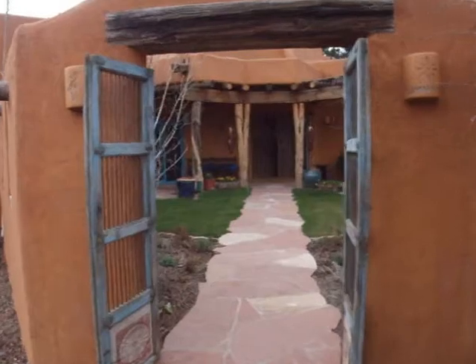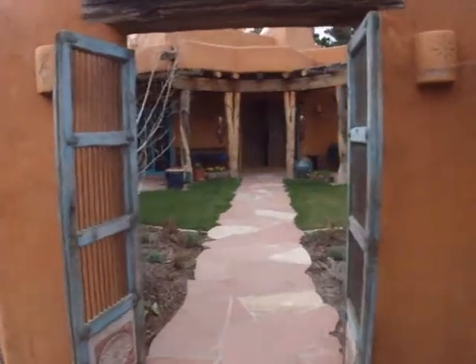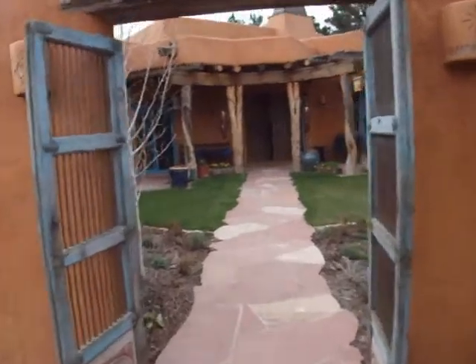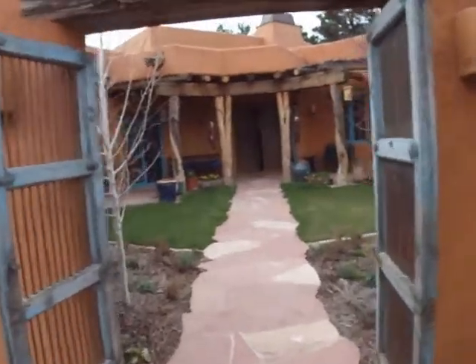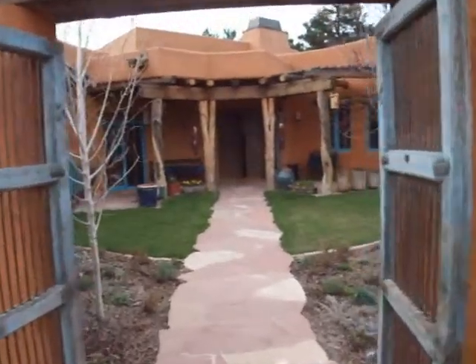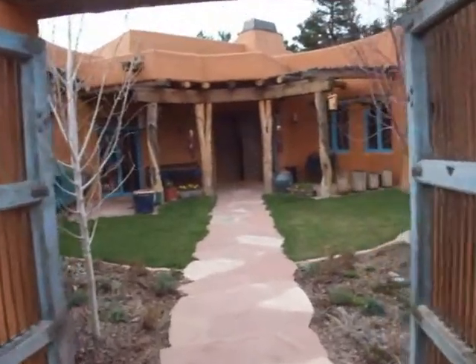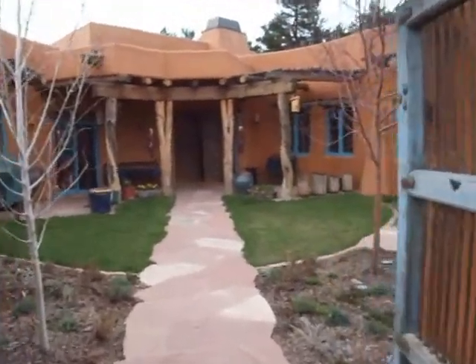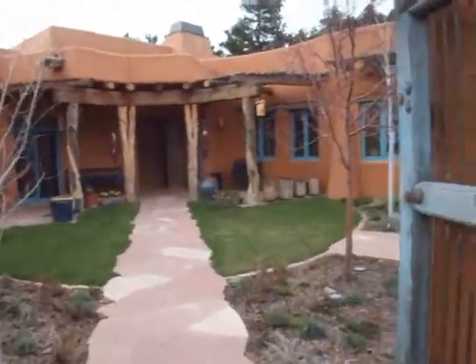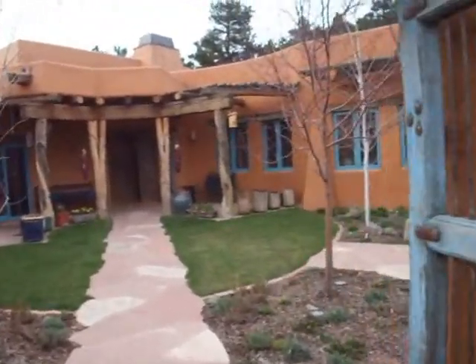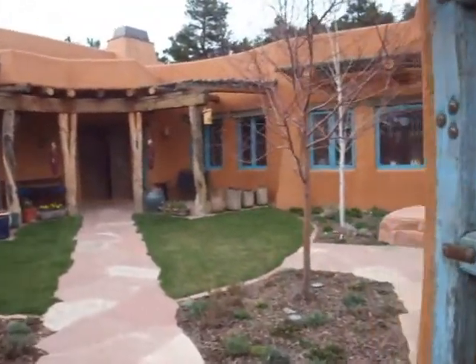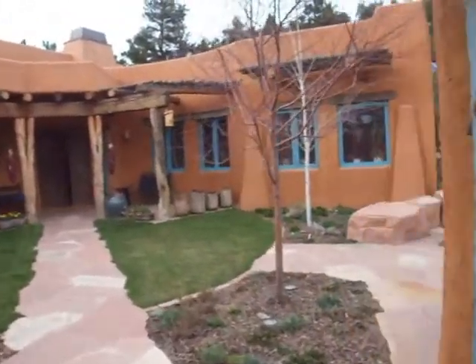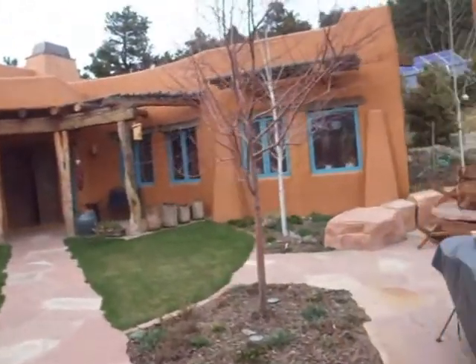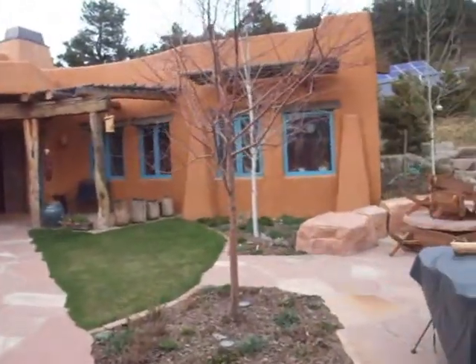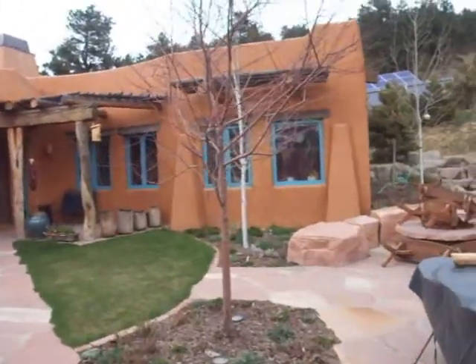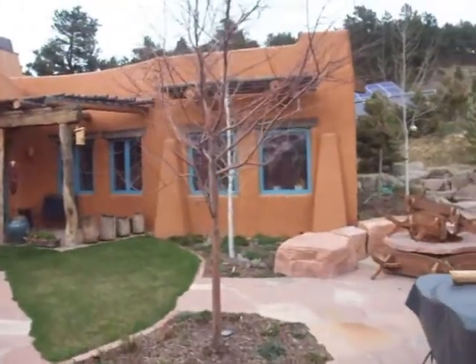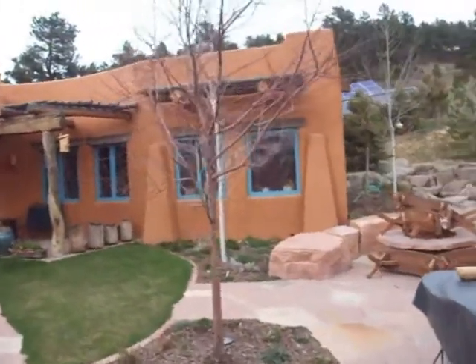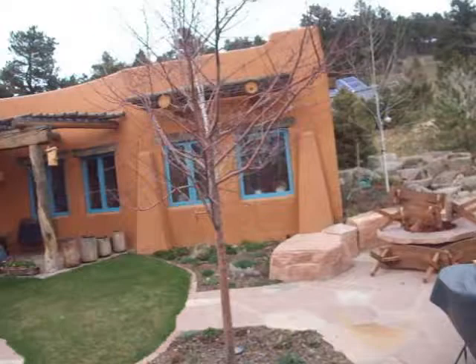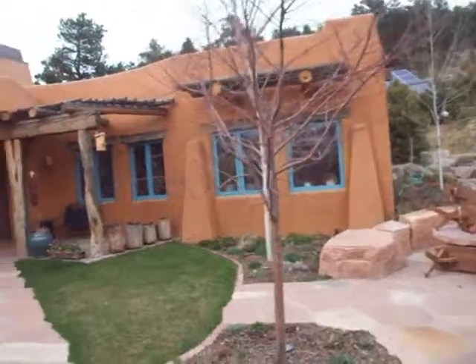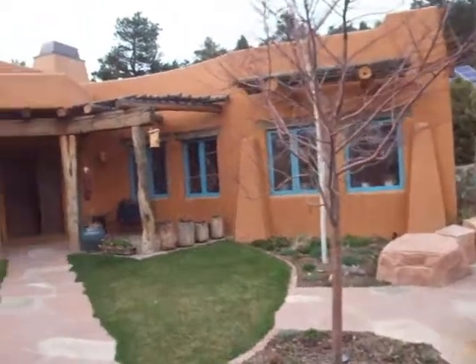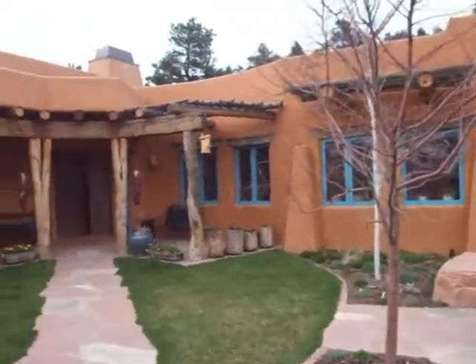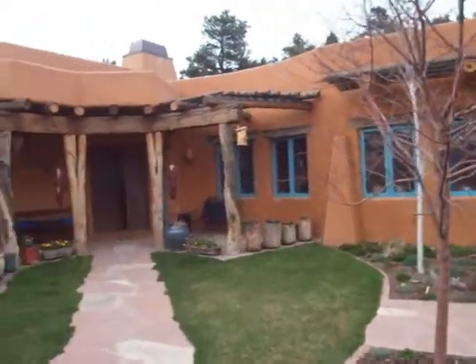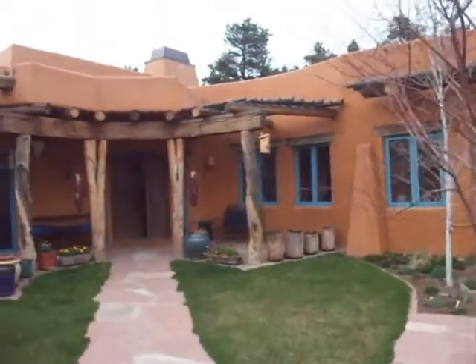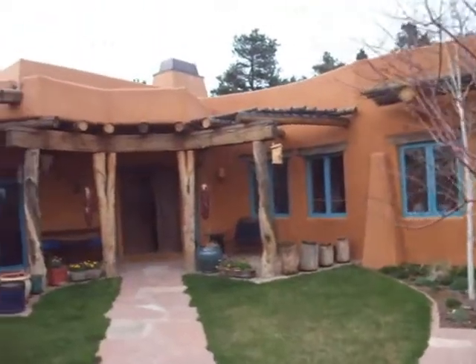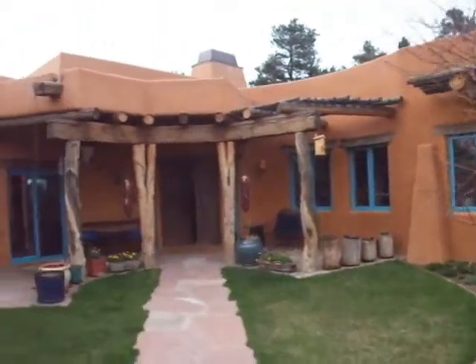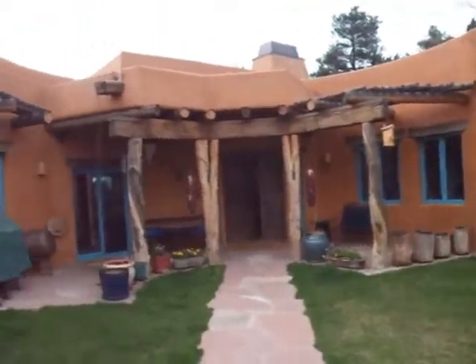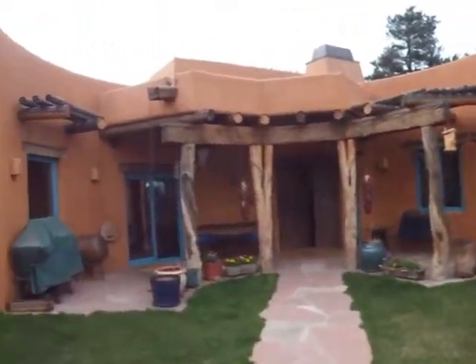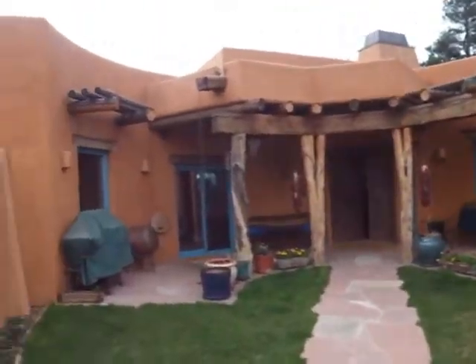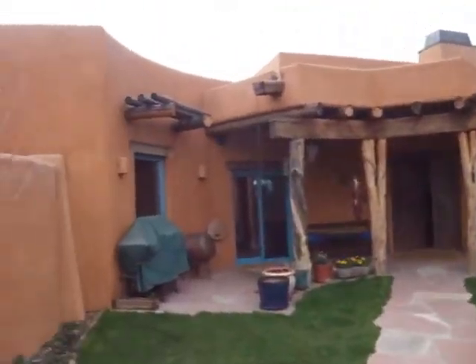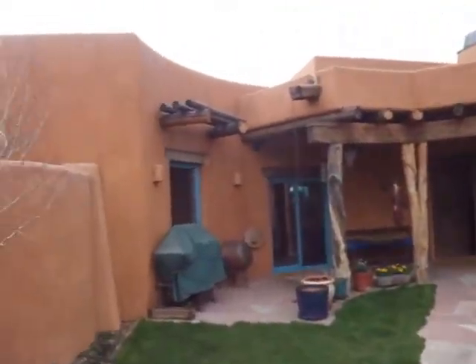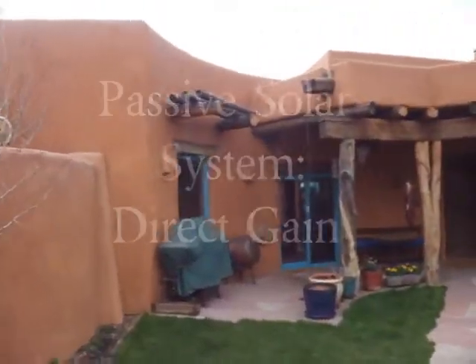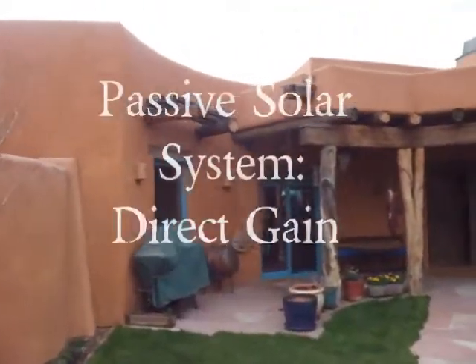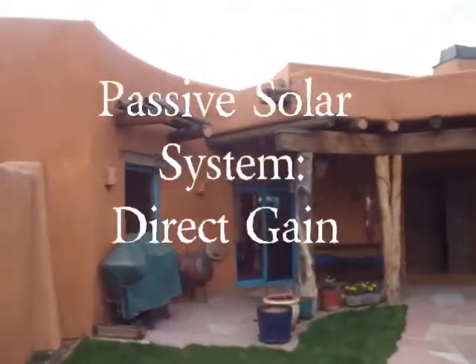Net Zero Energy means the home creates more energy than it uses. Doerr Architecture attained Net Zero Energy in the Moore House with the help of passive solar design.